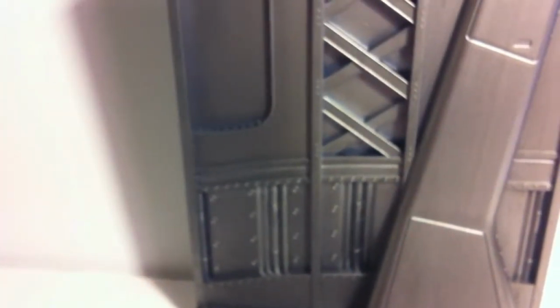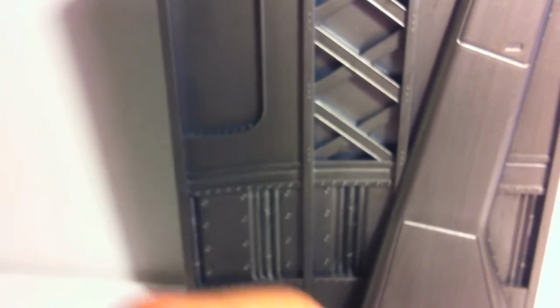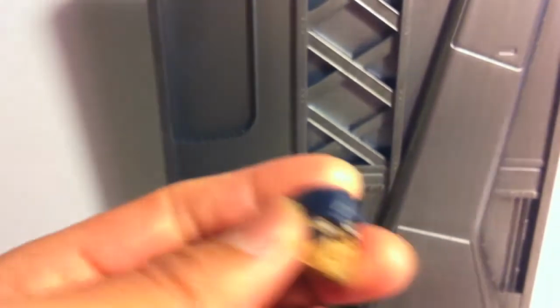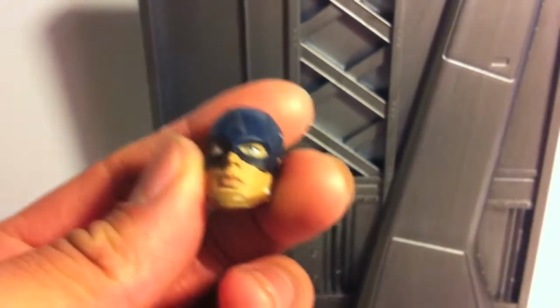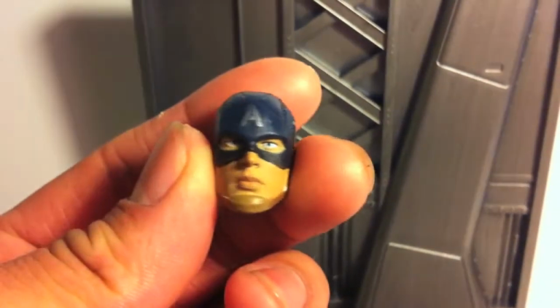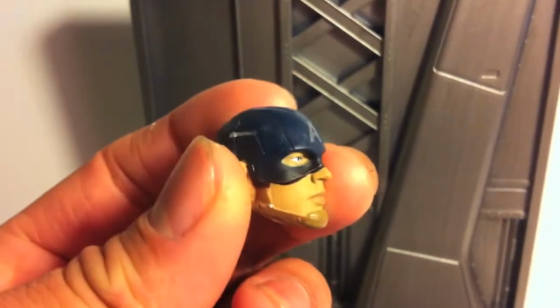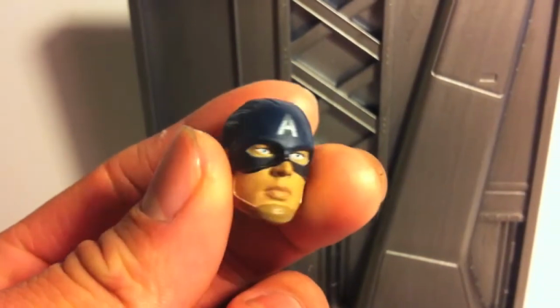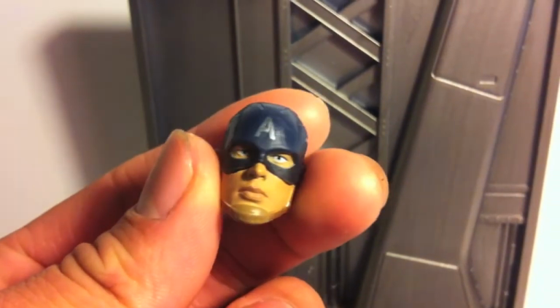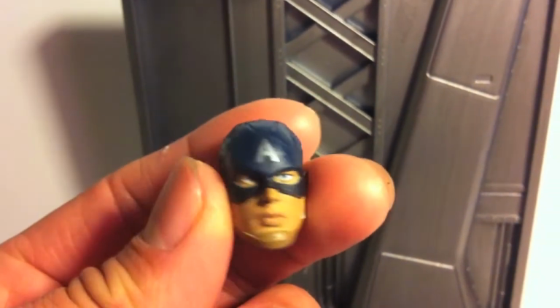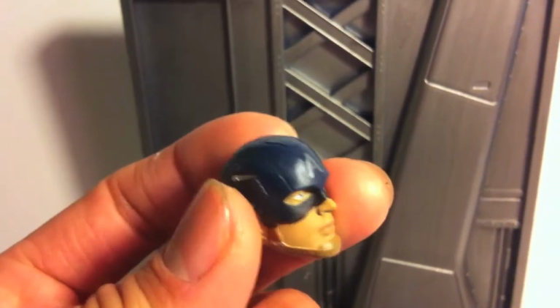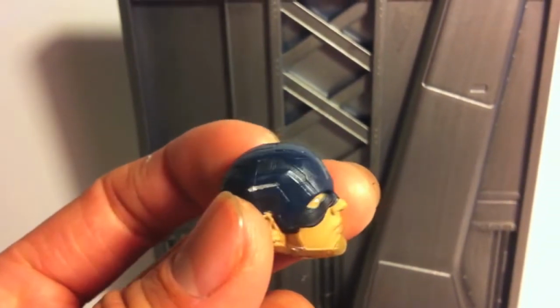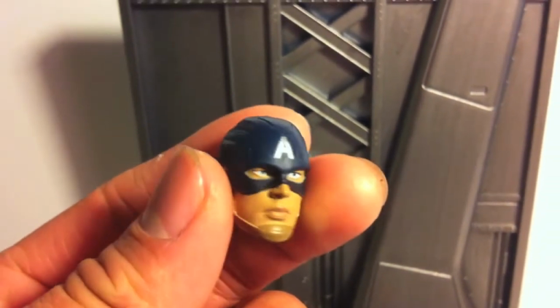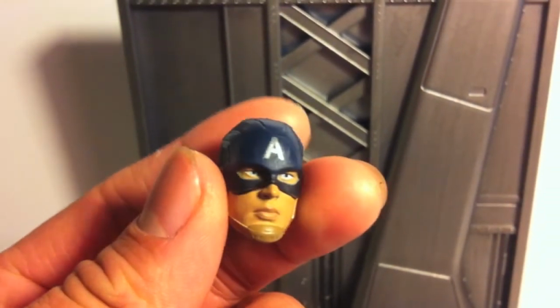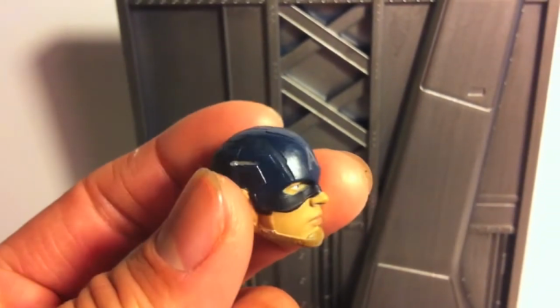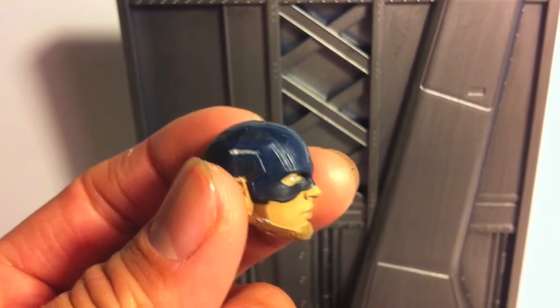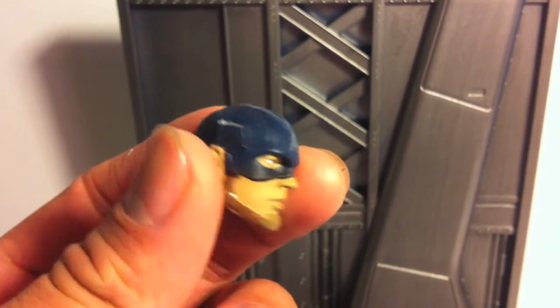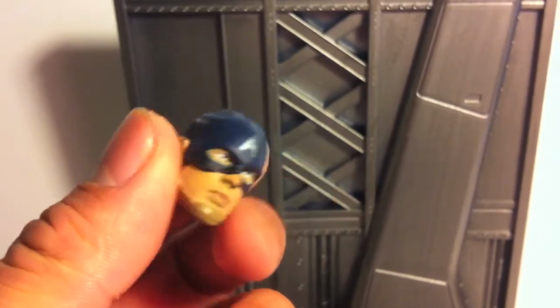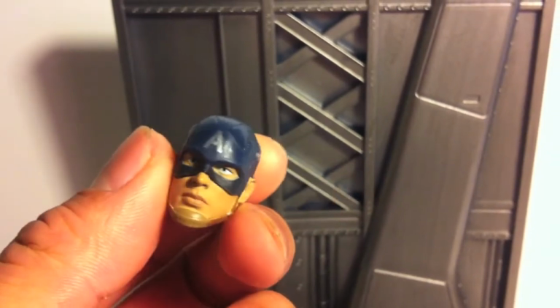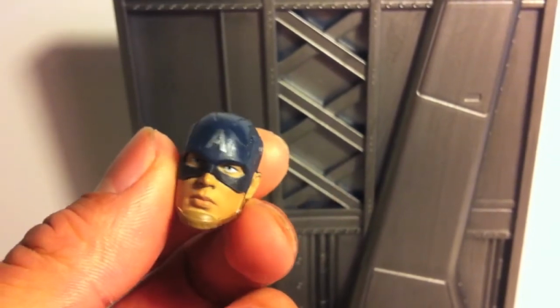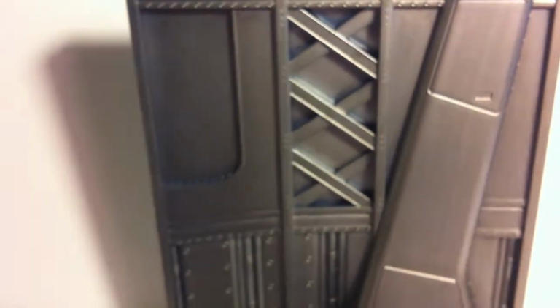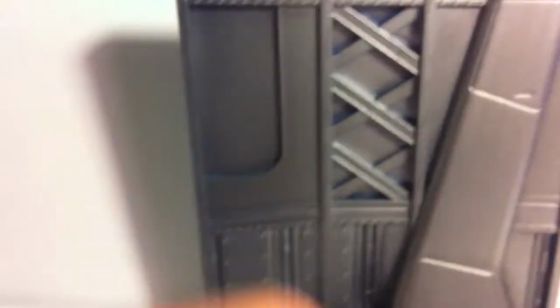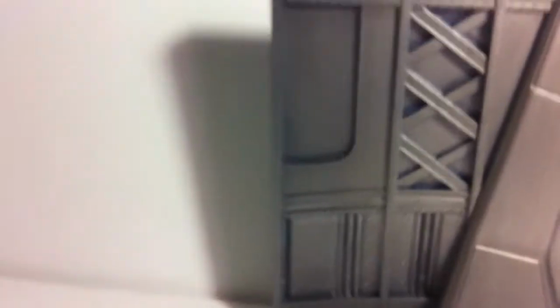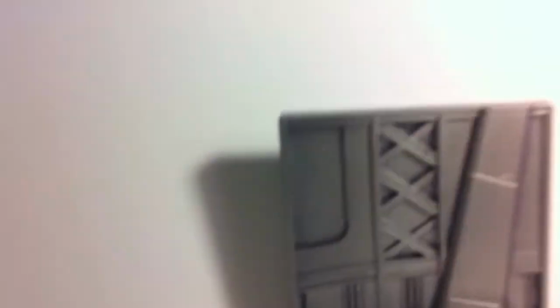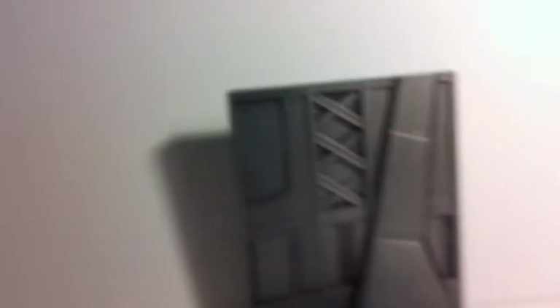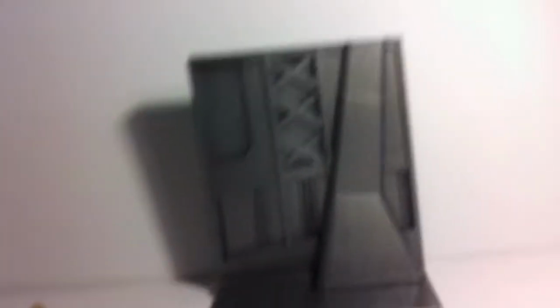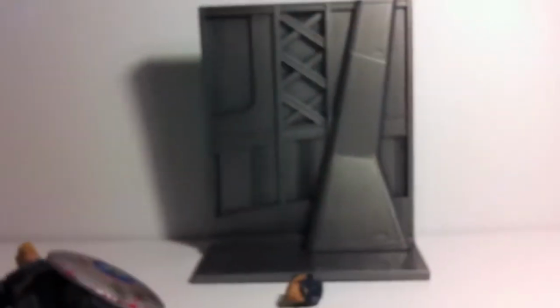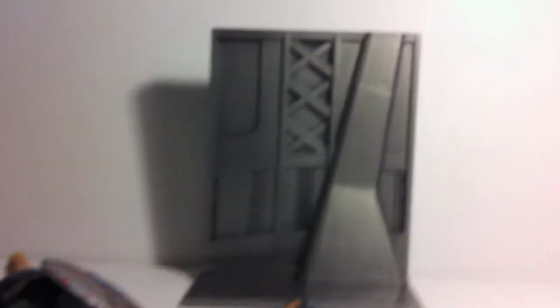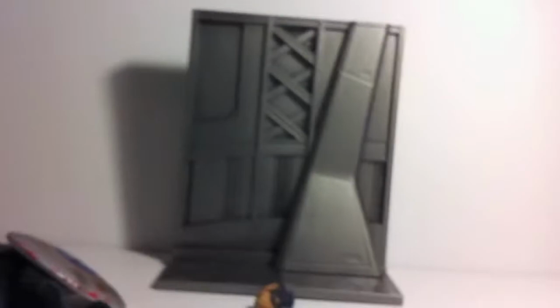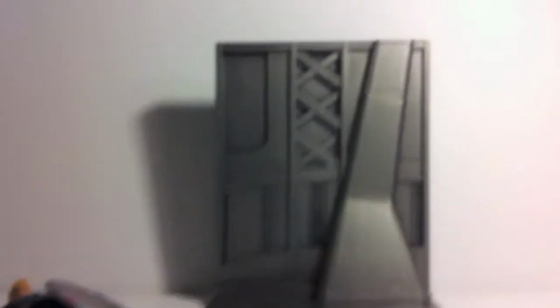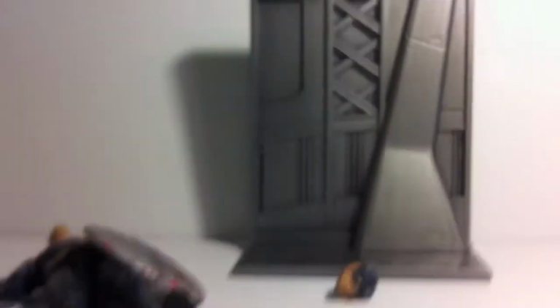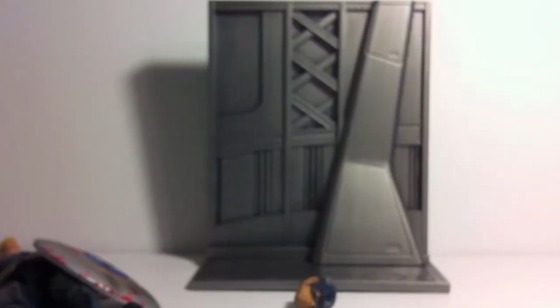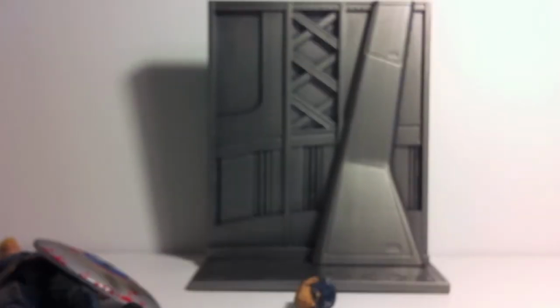Here's the other face — the other head that comes with it. This one looks more like Chris Evans from the side, I think. It's pretty cool. Let's set the camera down and we'll talk about the toy more.